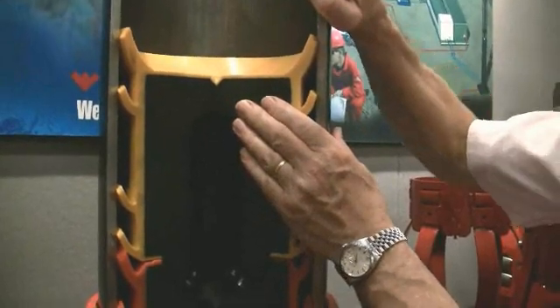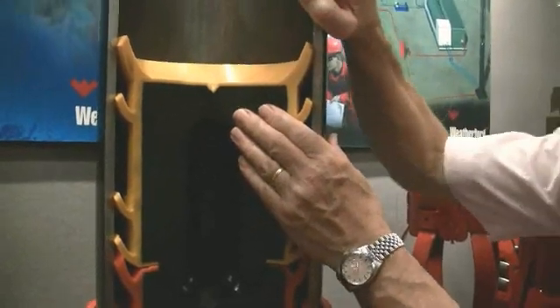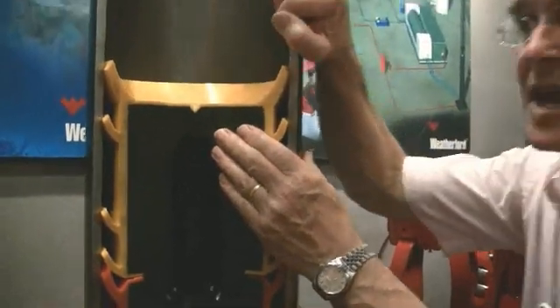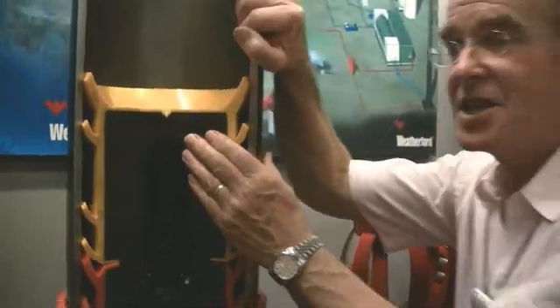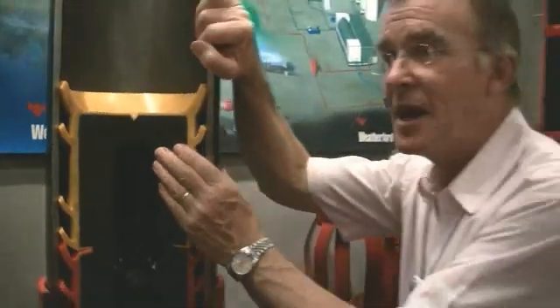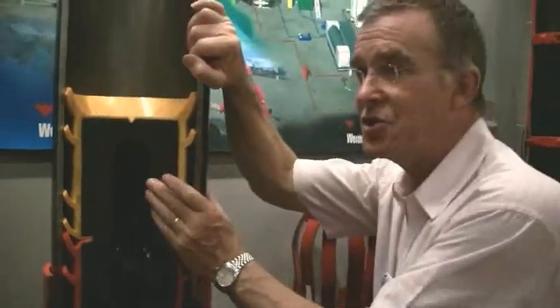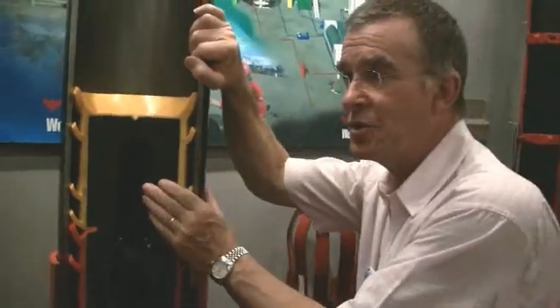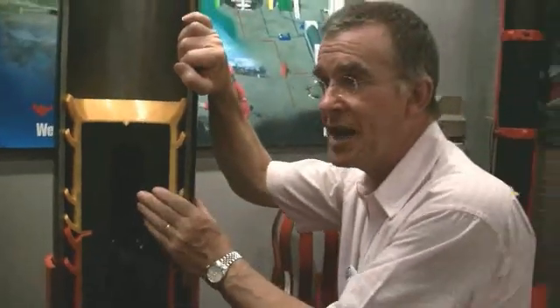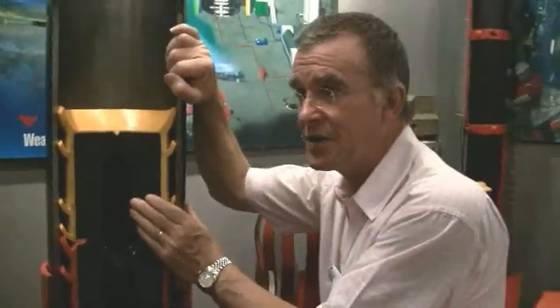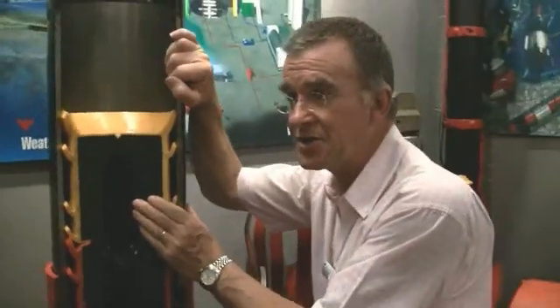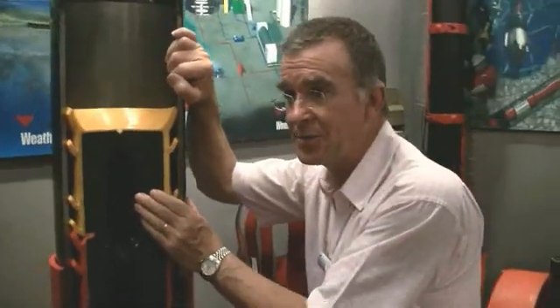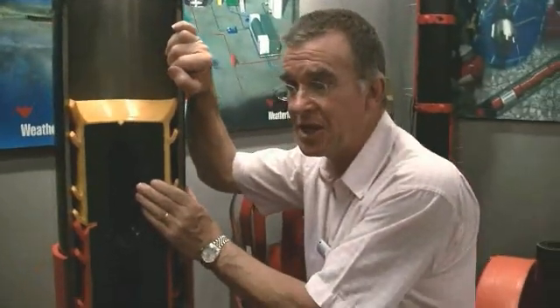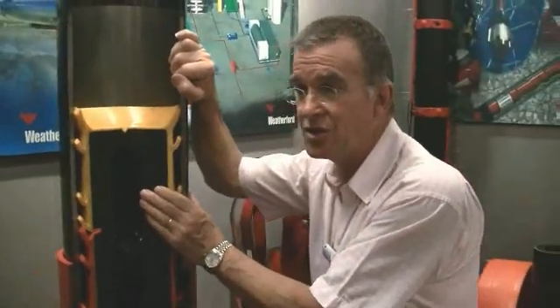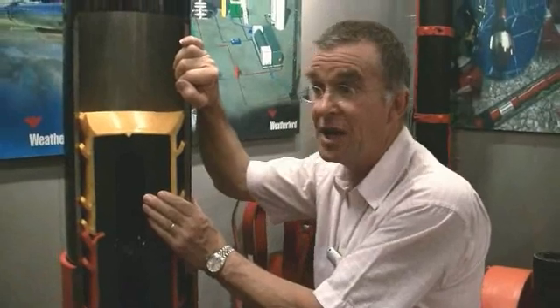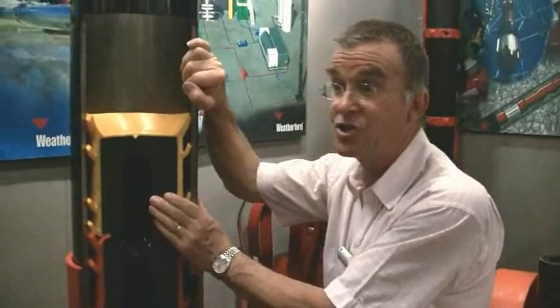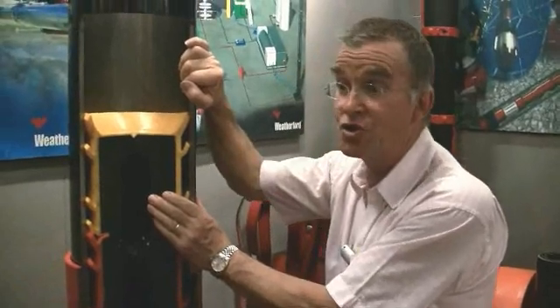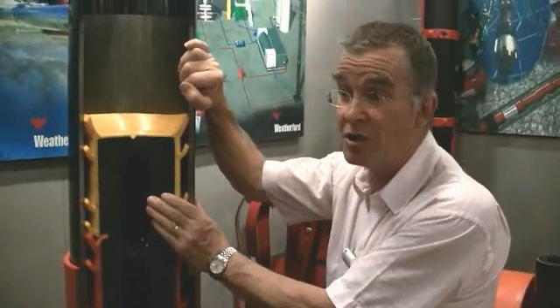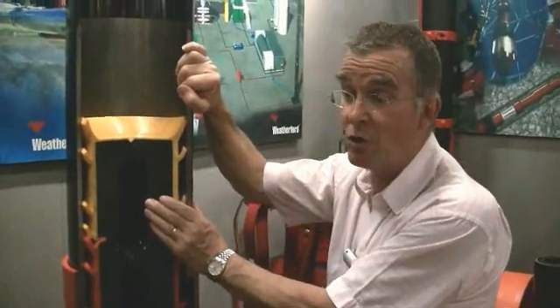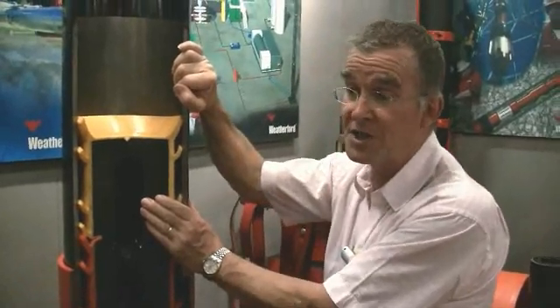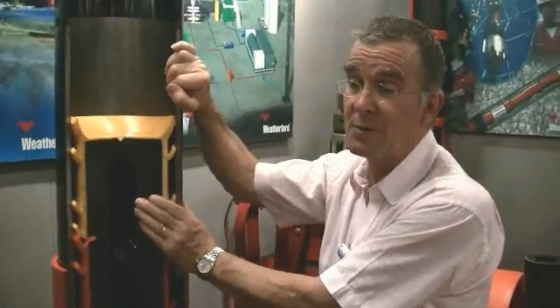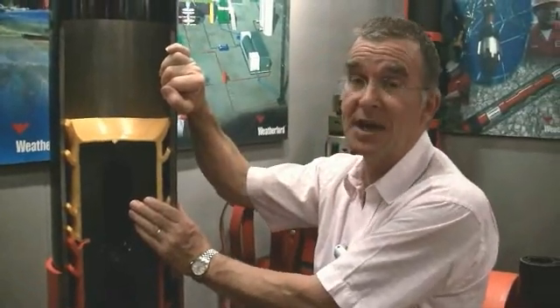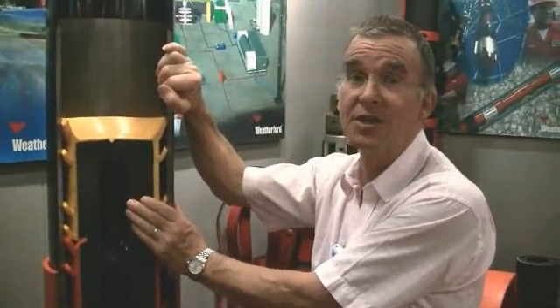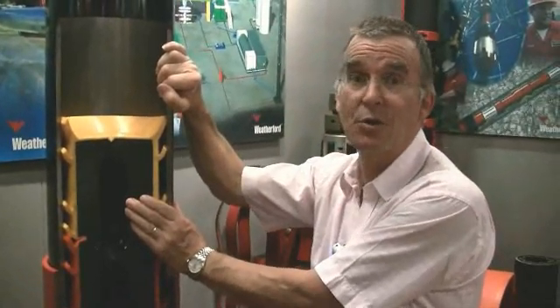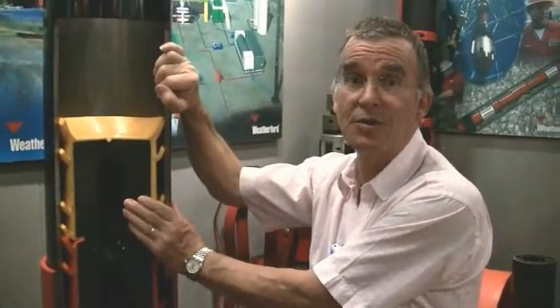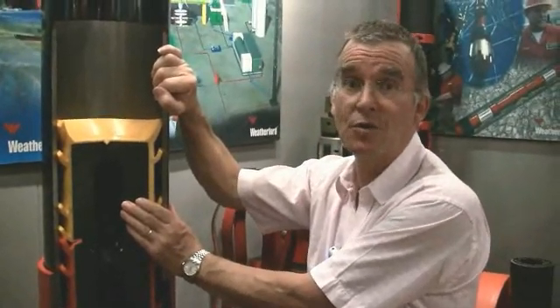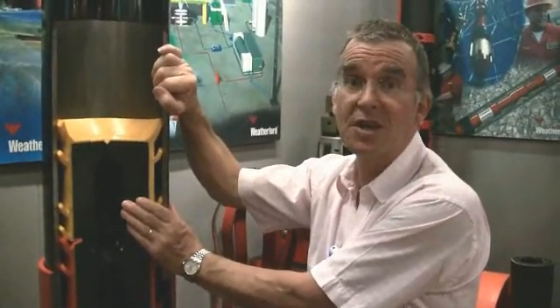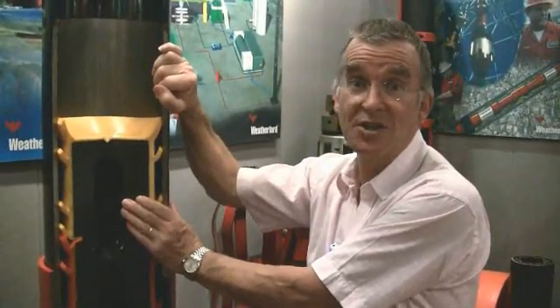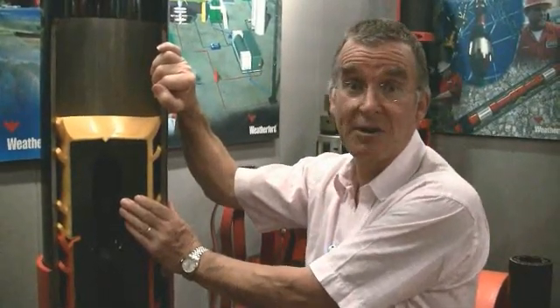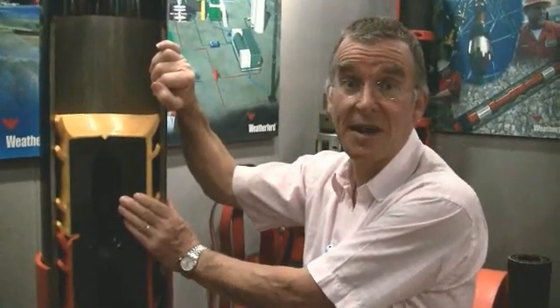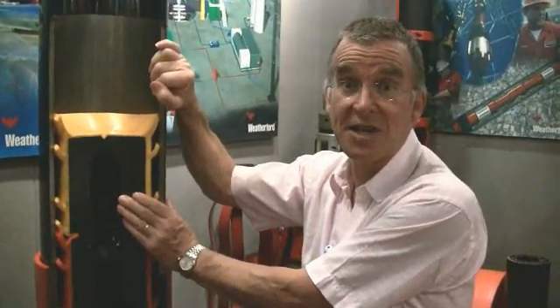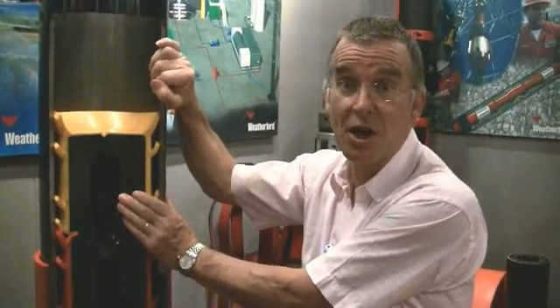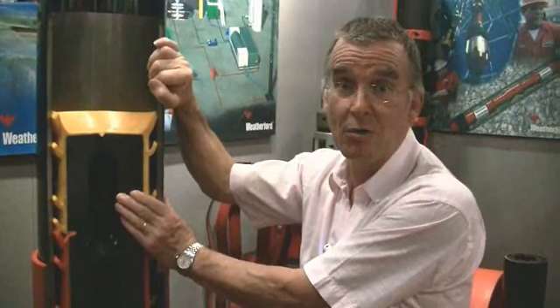Now what's the next thing we have to do at the end of a casing cementation? We need to drill all this equipment out. This equipment of course is sacrificed in the hole.